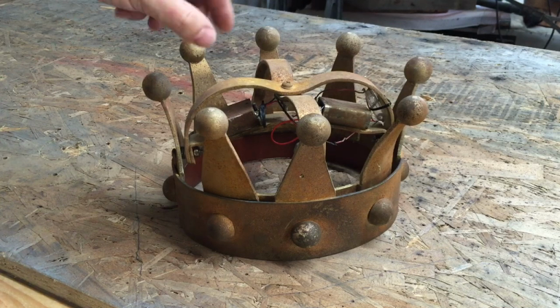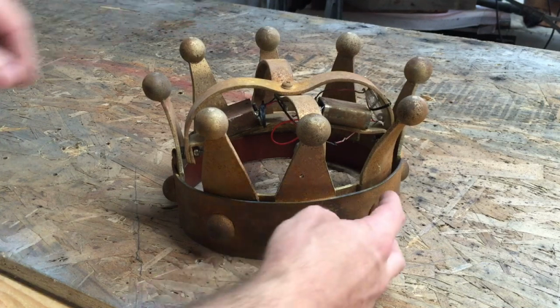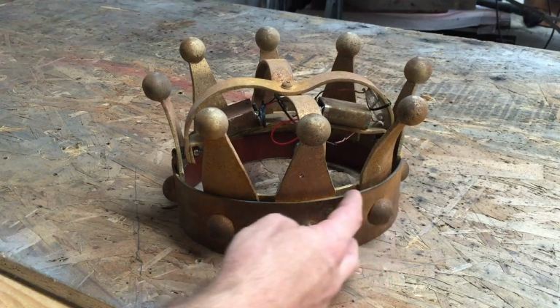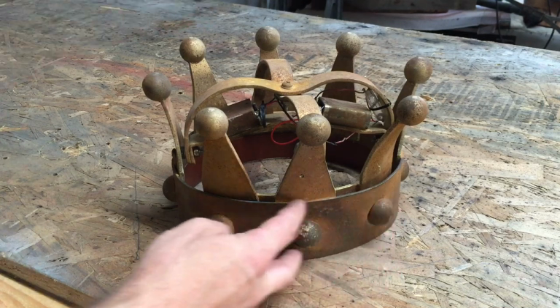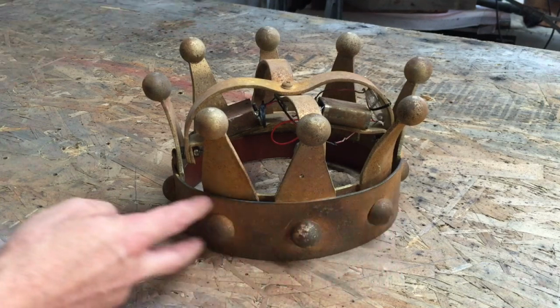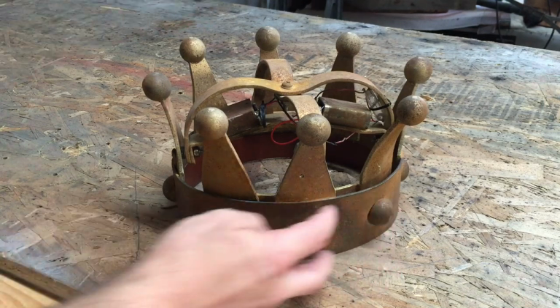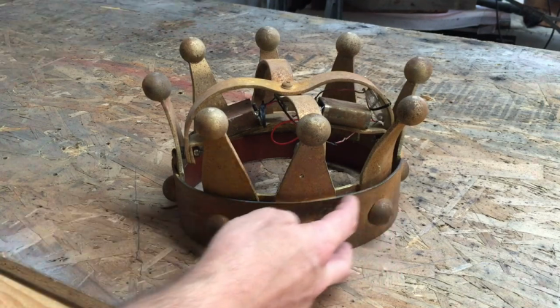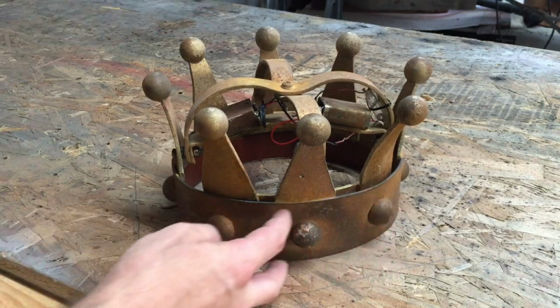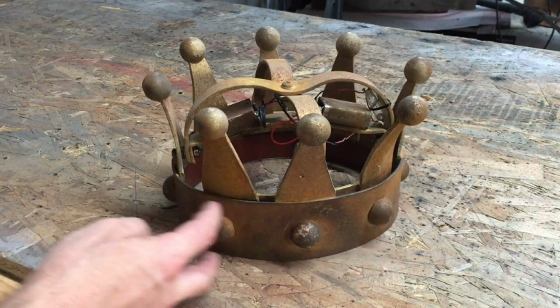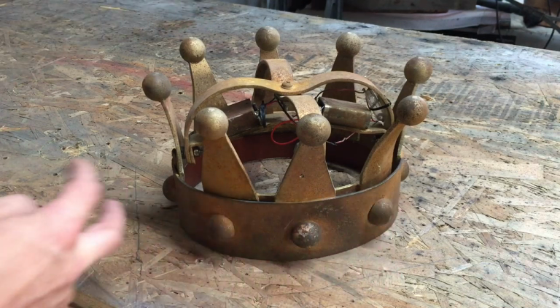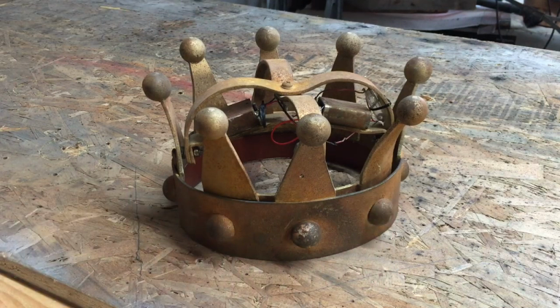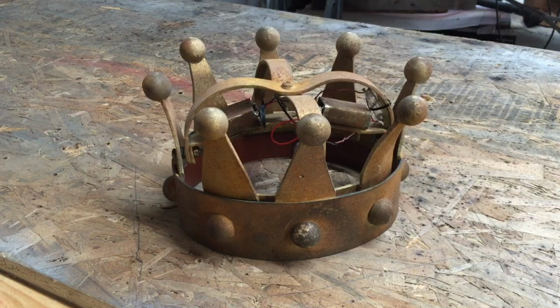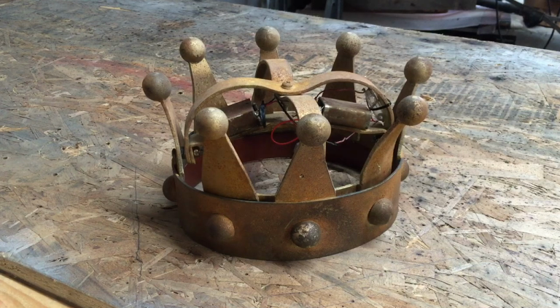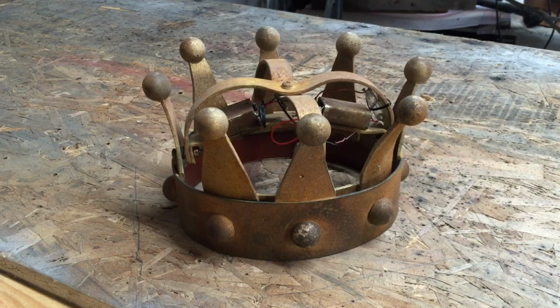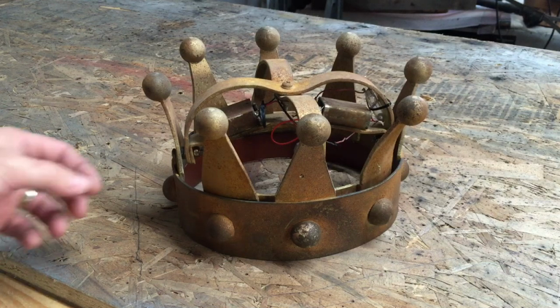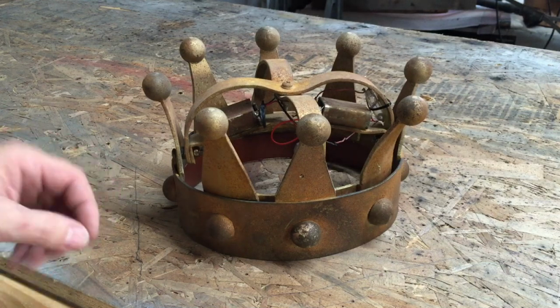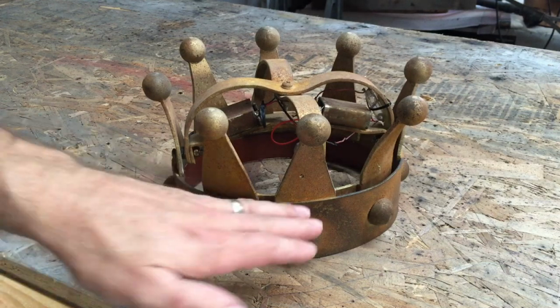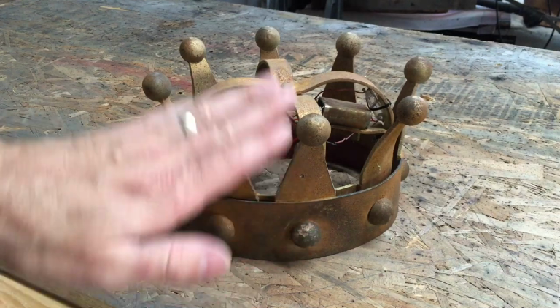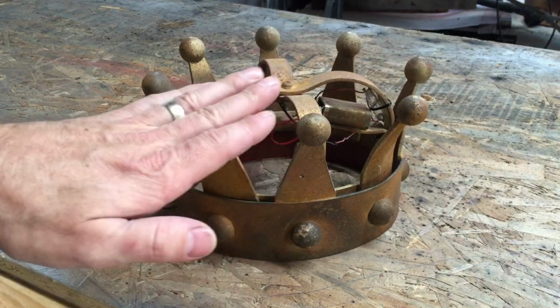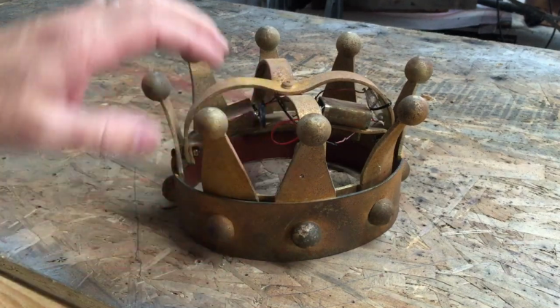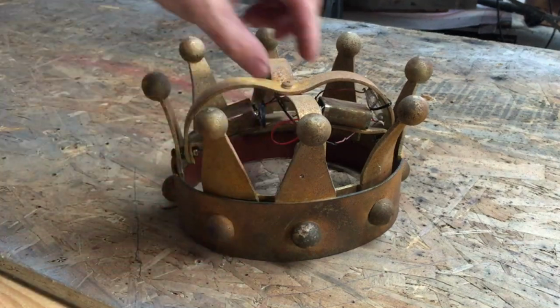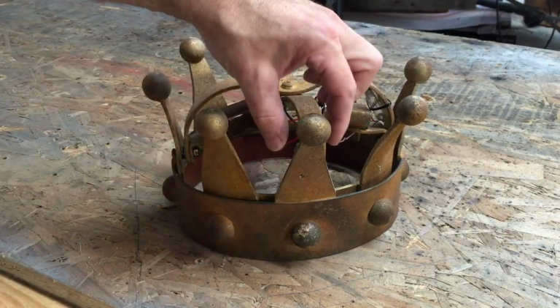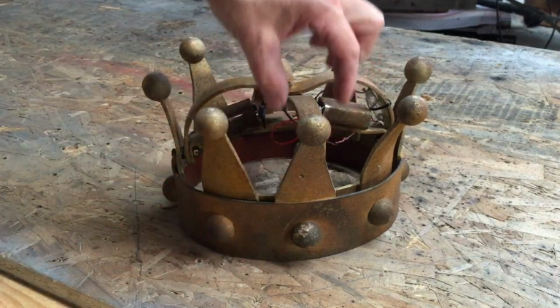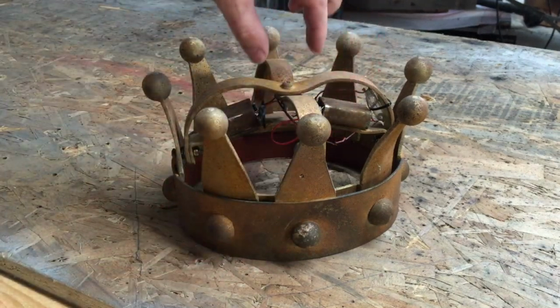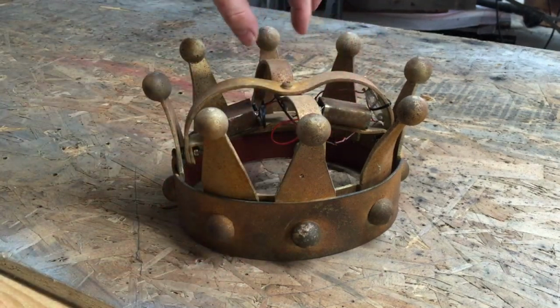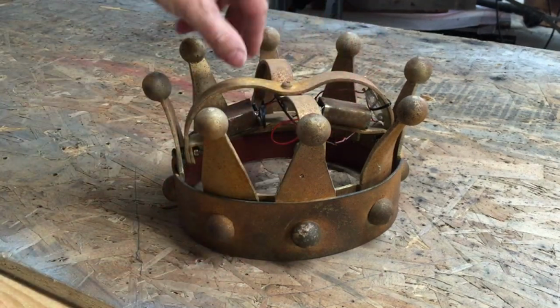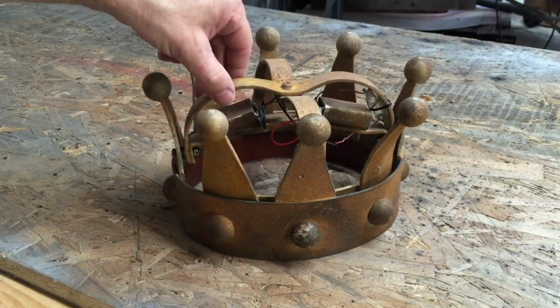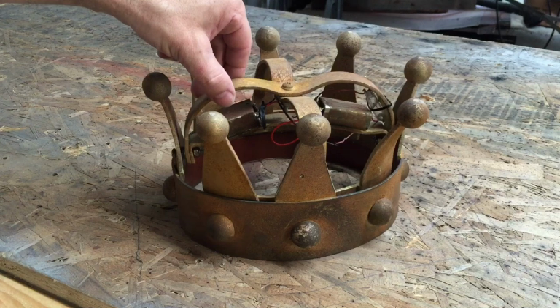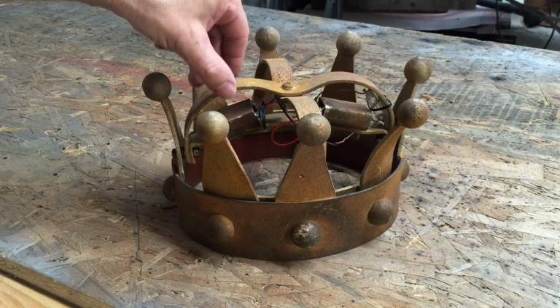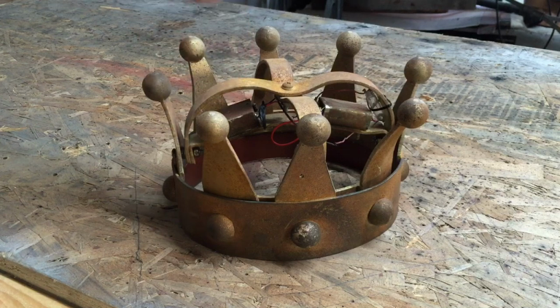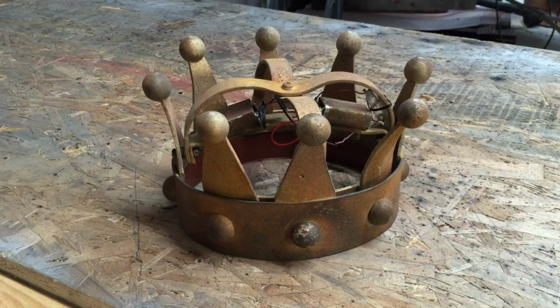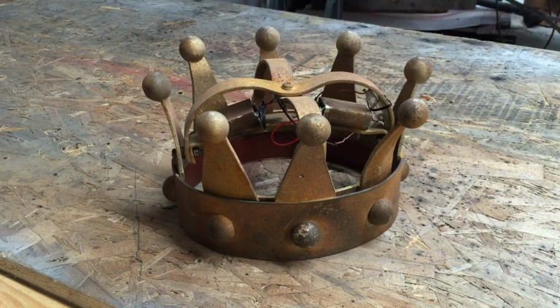The bottom is acrylic that I heated up and literally wrapped around my head, so it's a custom fit to my head. Everything else is styrene, again heated up and formed into the shapes I needed.